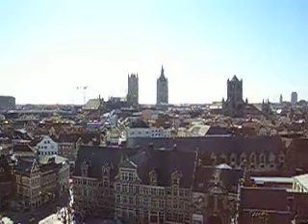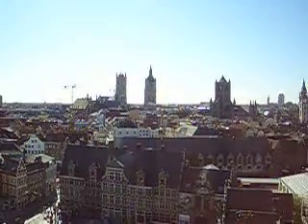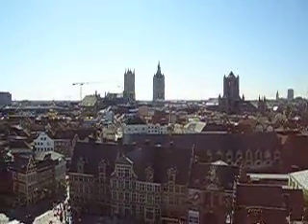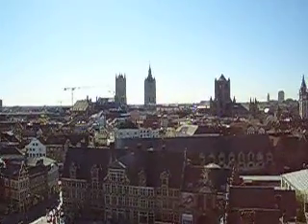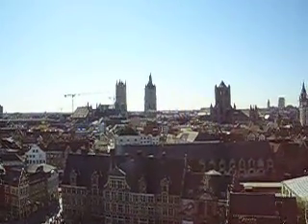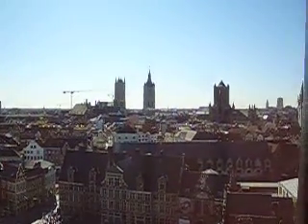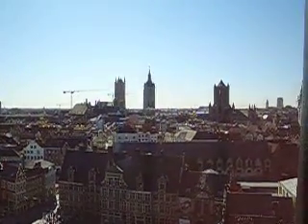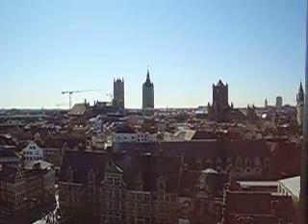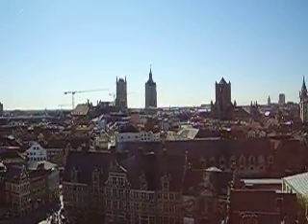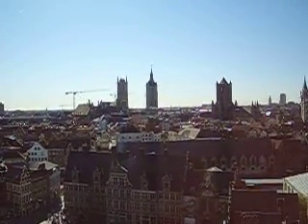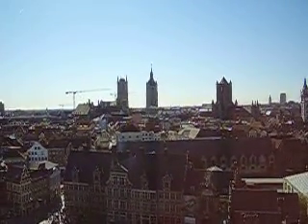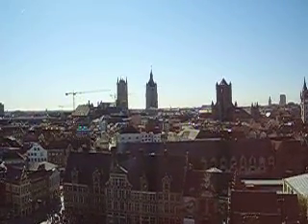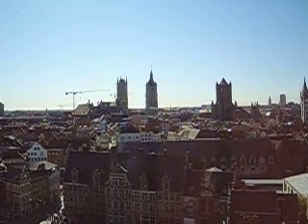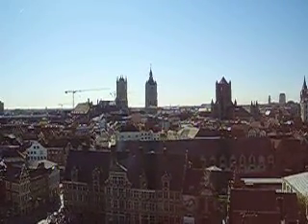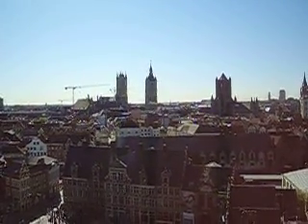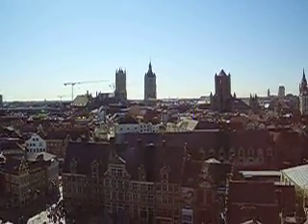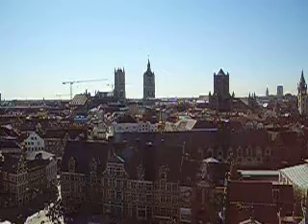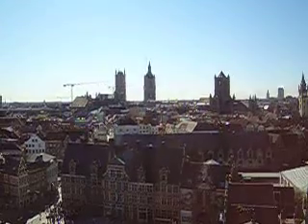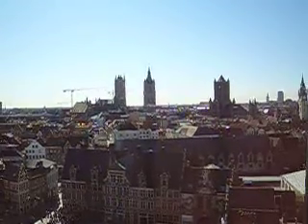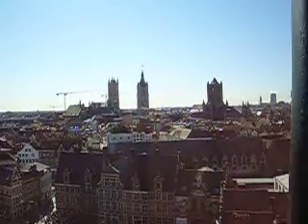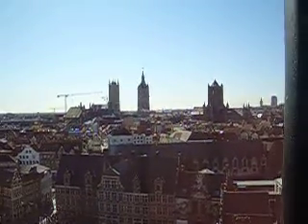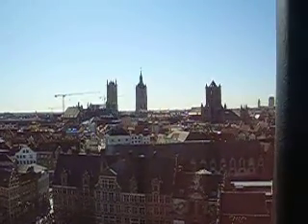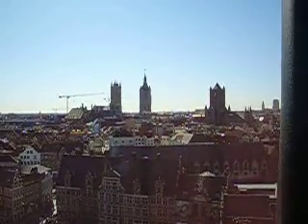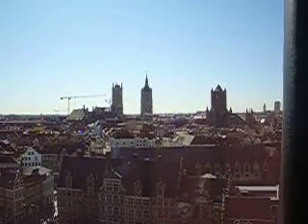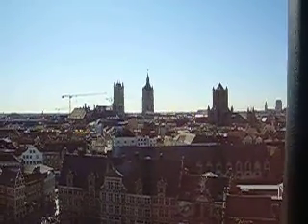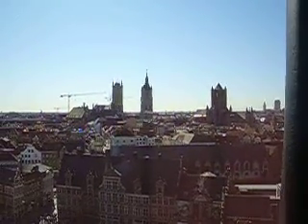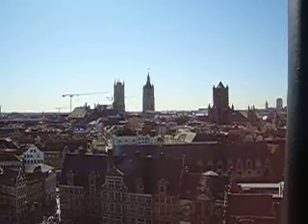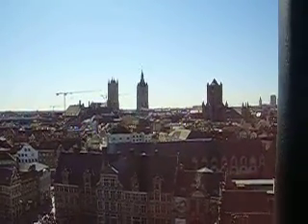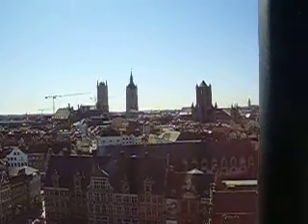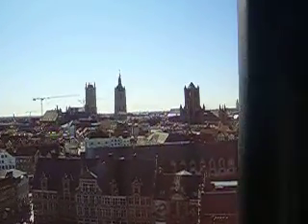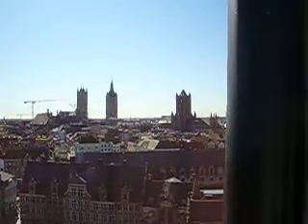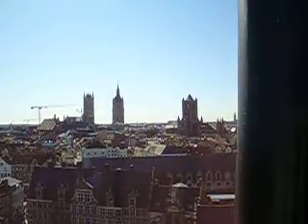On the left is St. Nicholas Church. In the middle is the Belfry, which I think is the Town Hall. And then the big tower on the right is... no, on the left side.